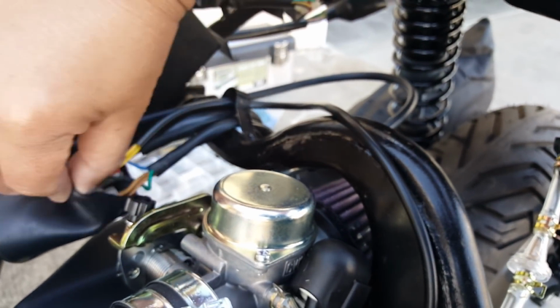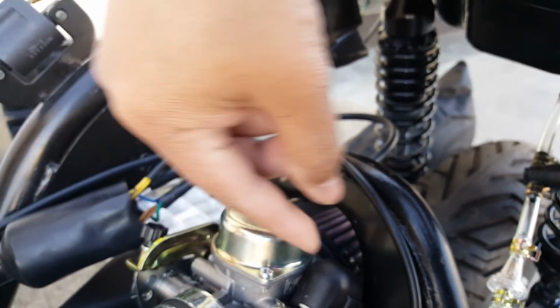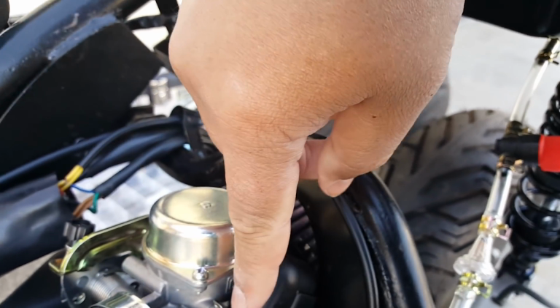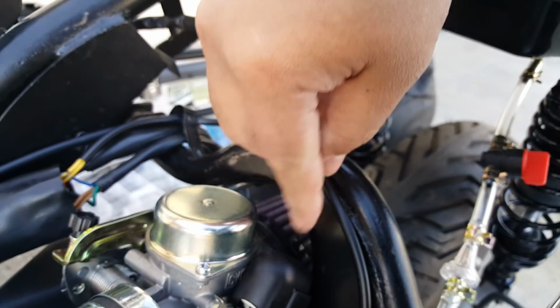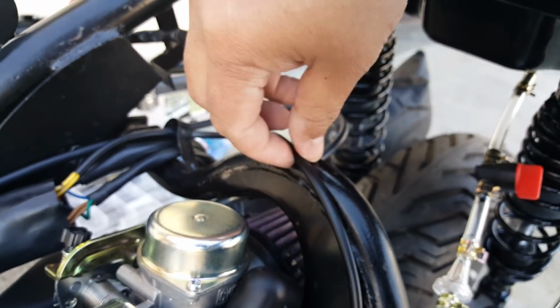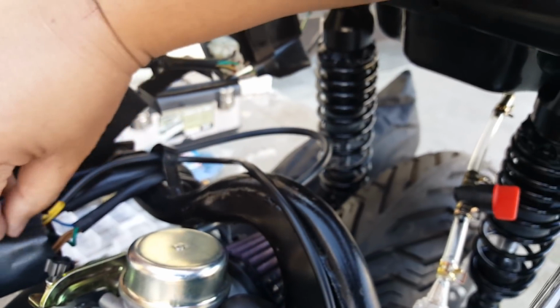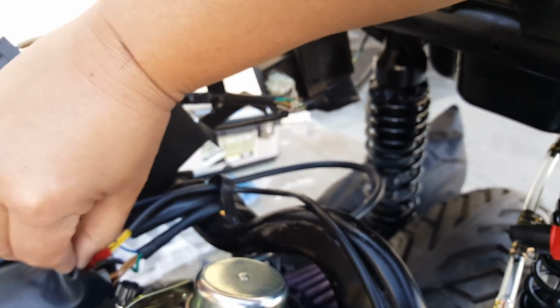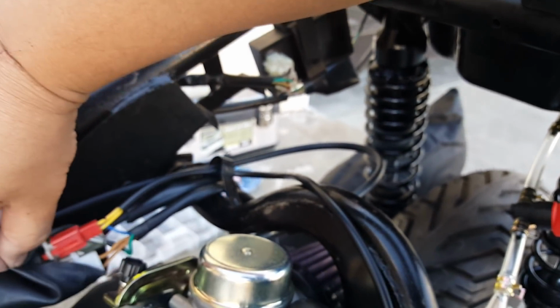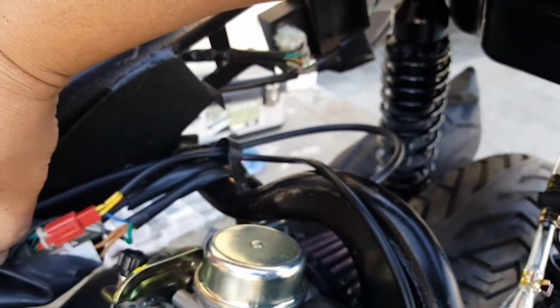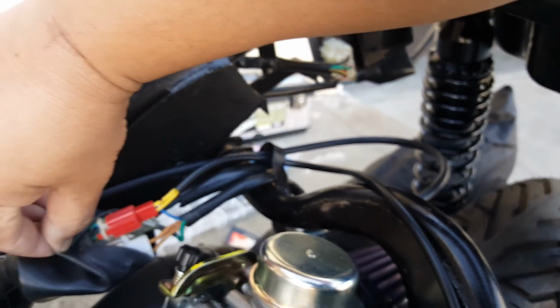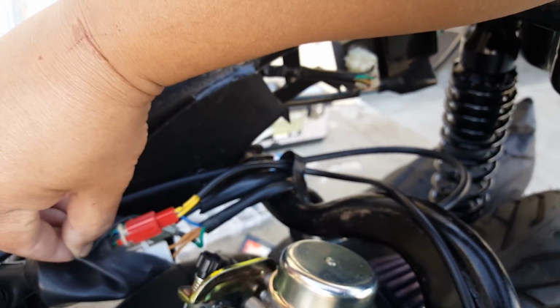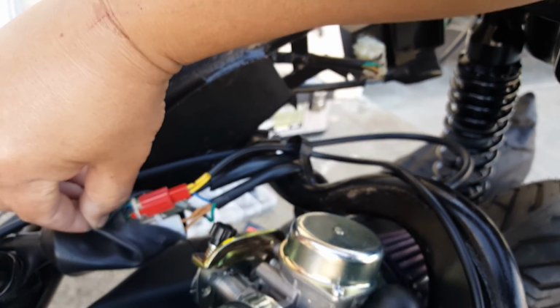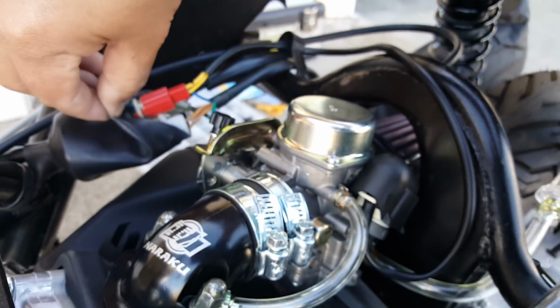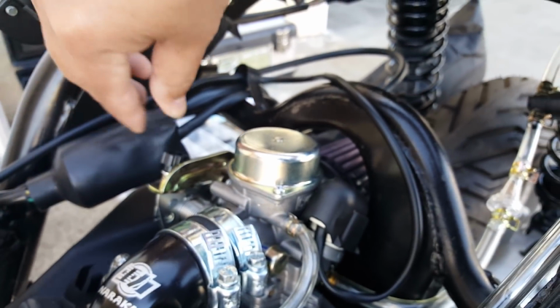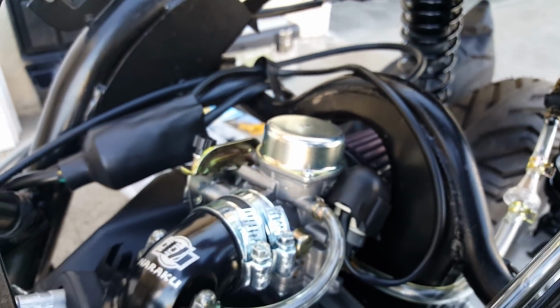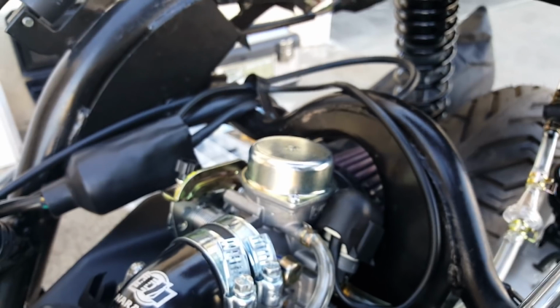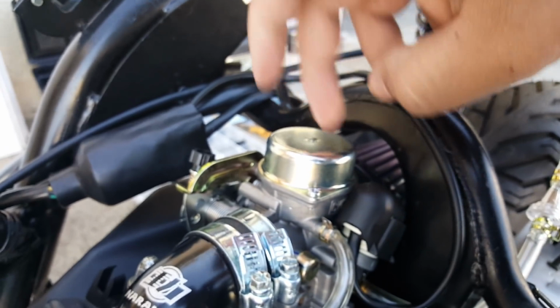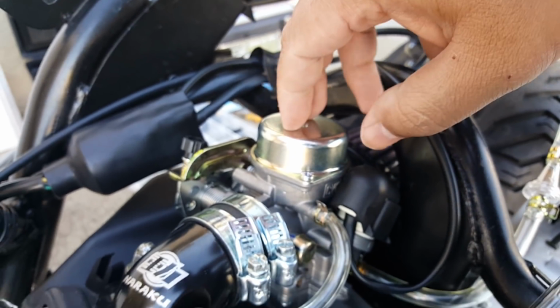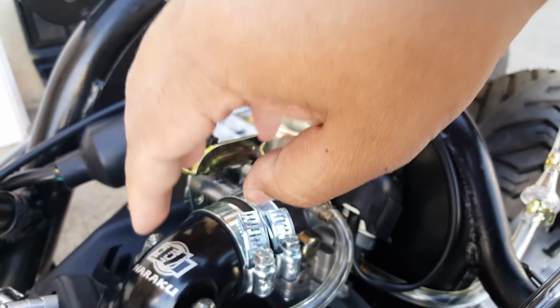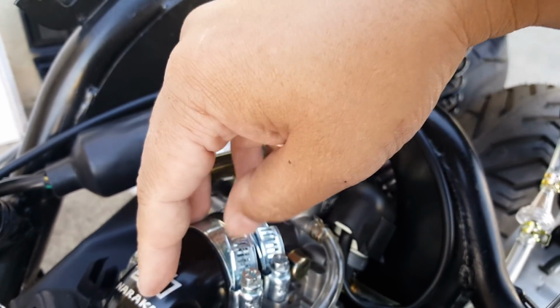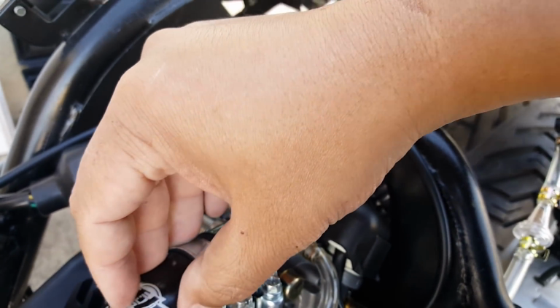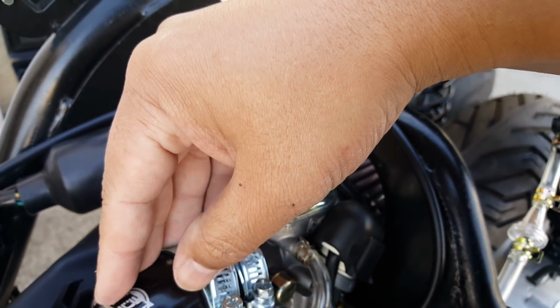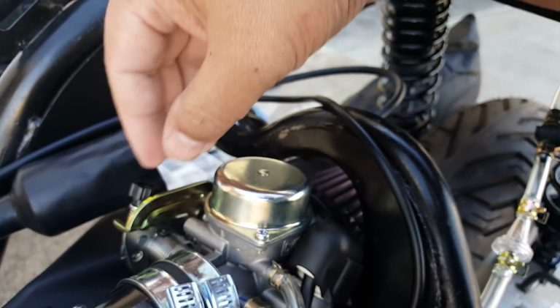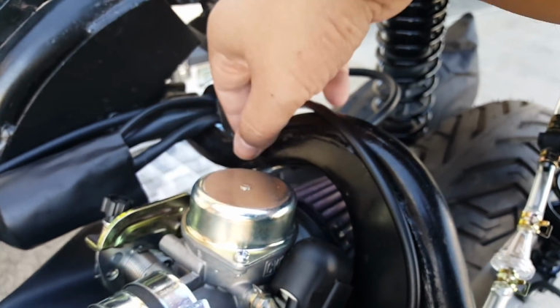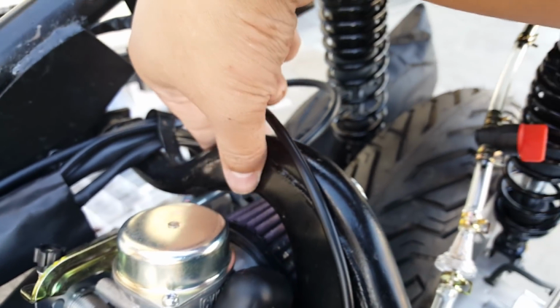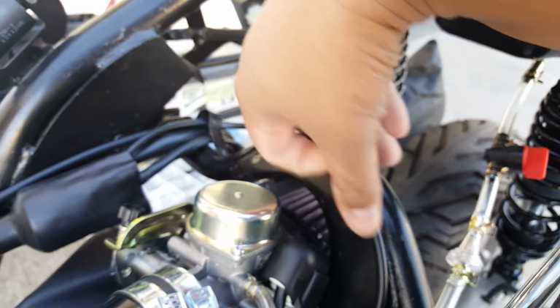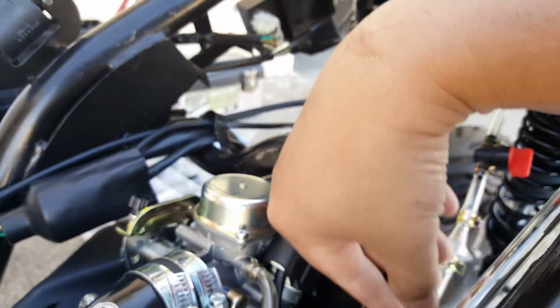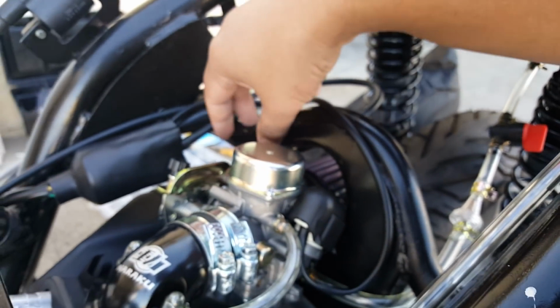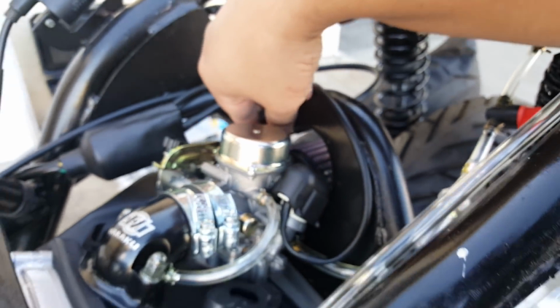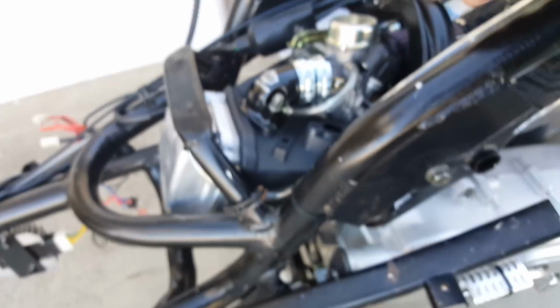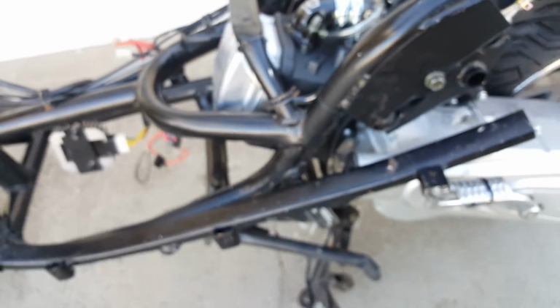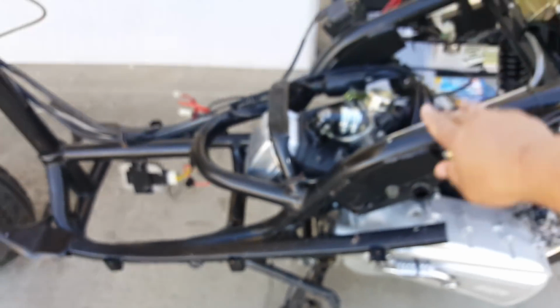There's the automatic choke, and it's pretty much tucked right here with all the harnesses, so it's very simple. A lot of people say they have a hard time putting the NCY intake manifold because of this bar on the Zenon scooter — and this is what the scooter is, it's a Zenon.